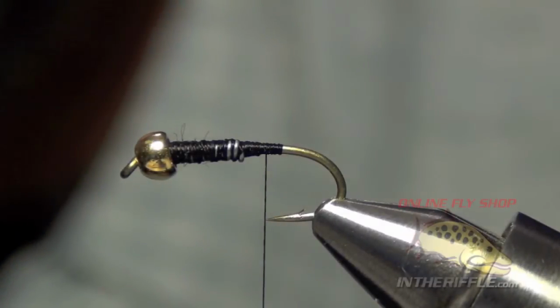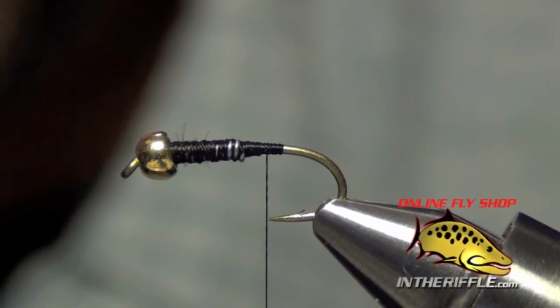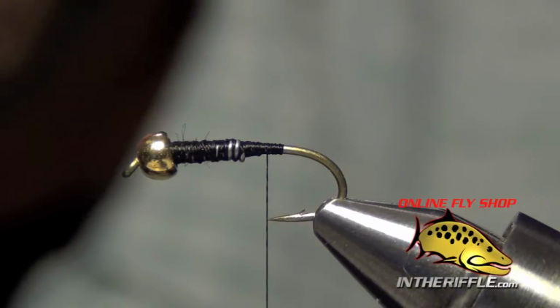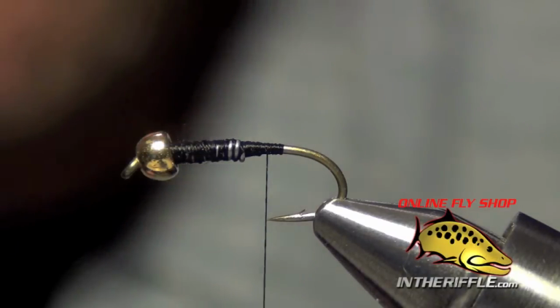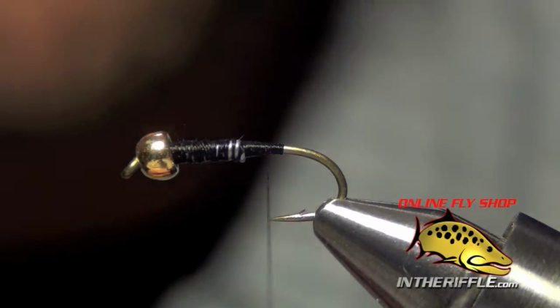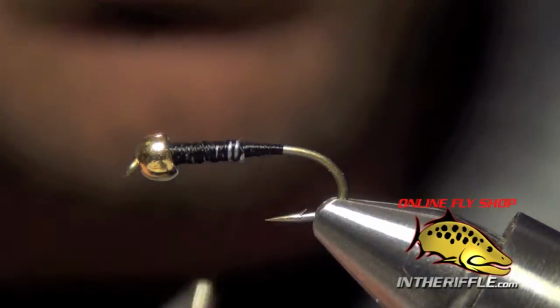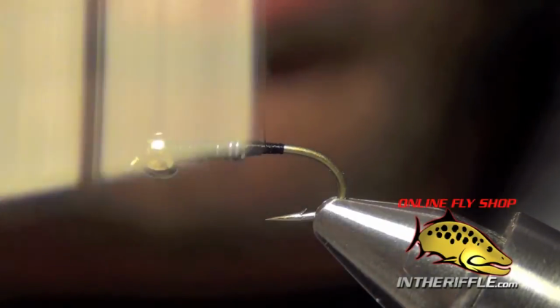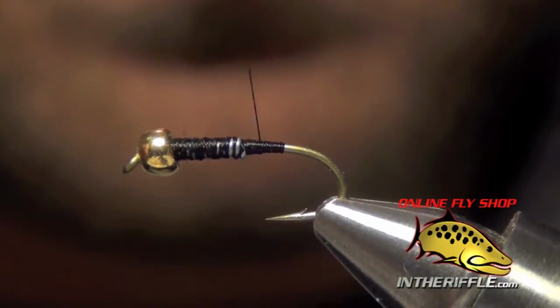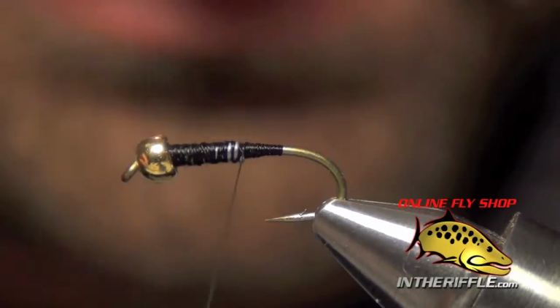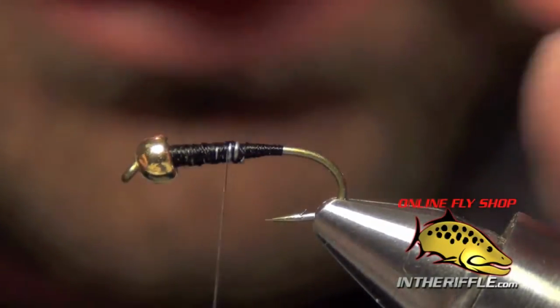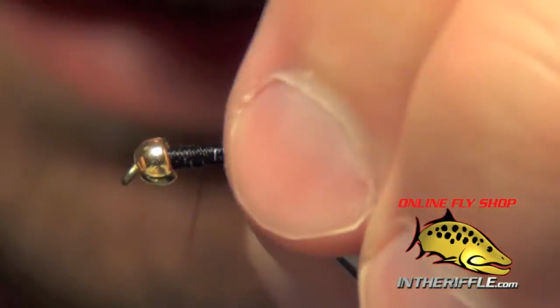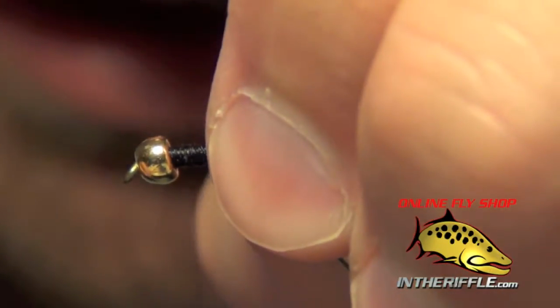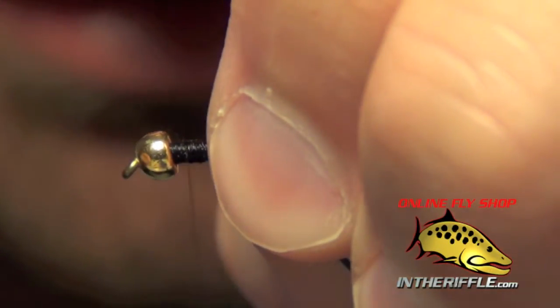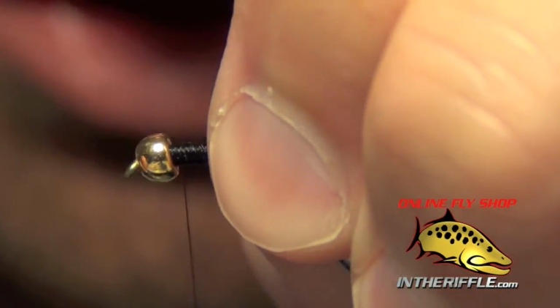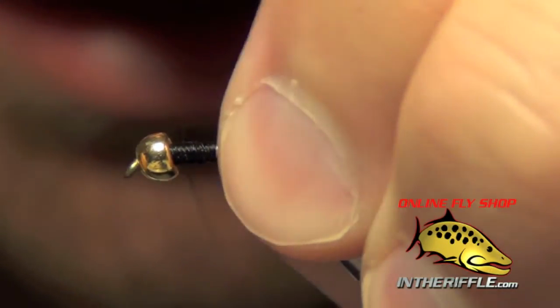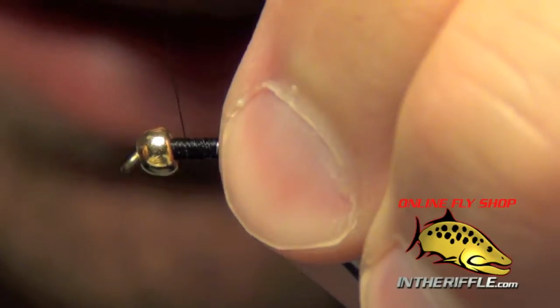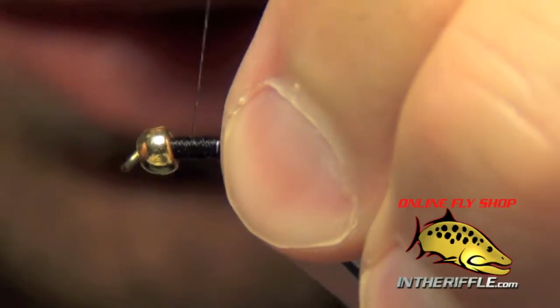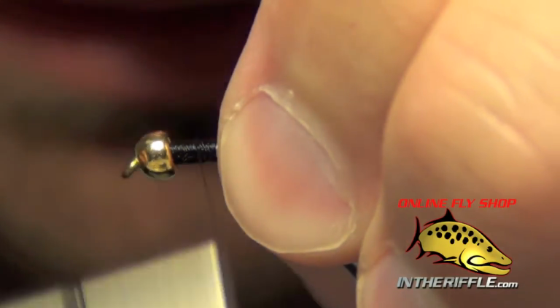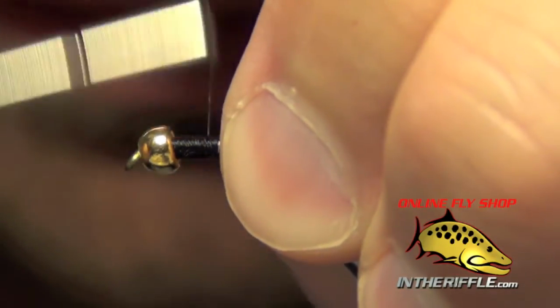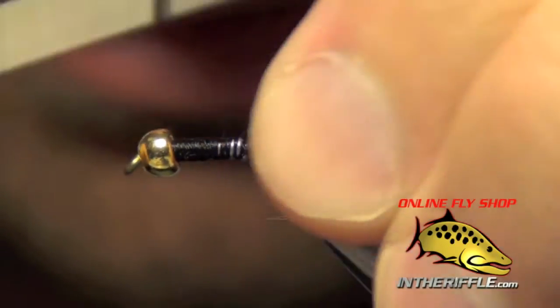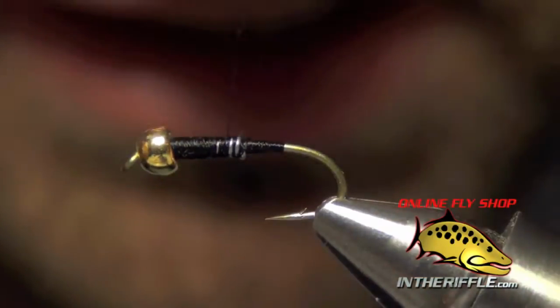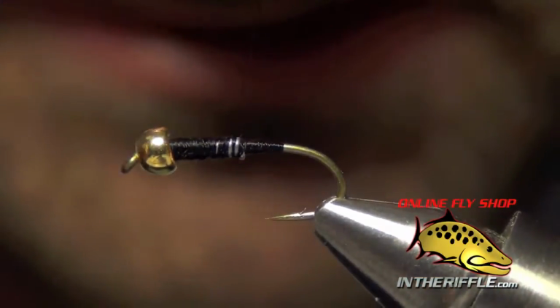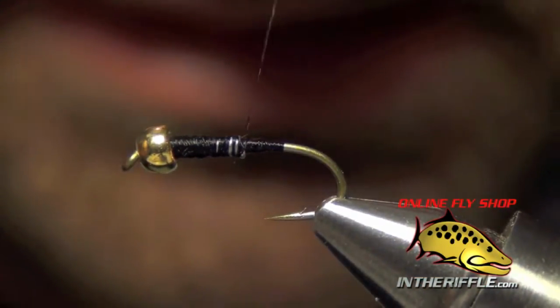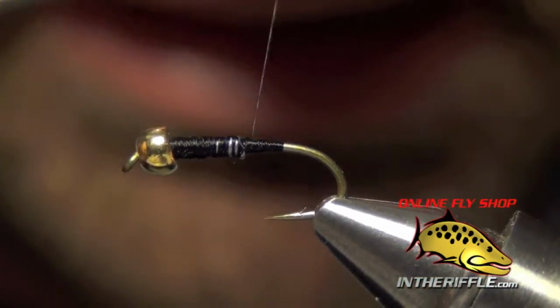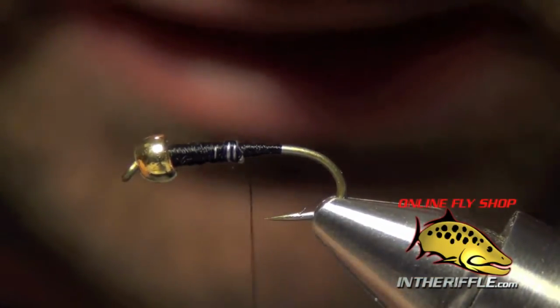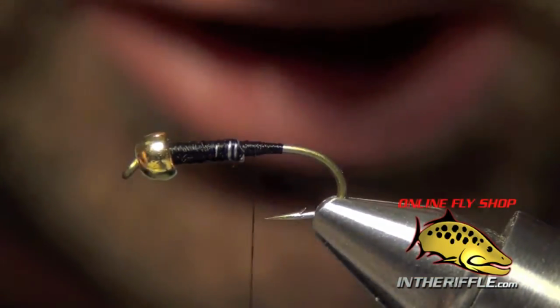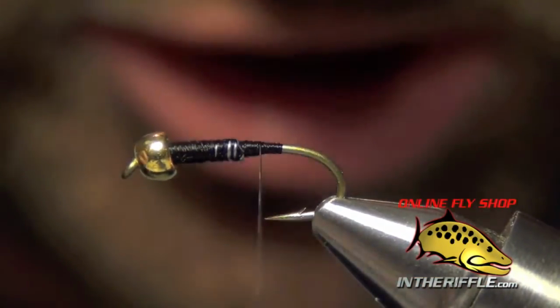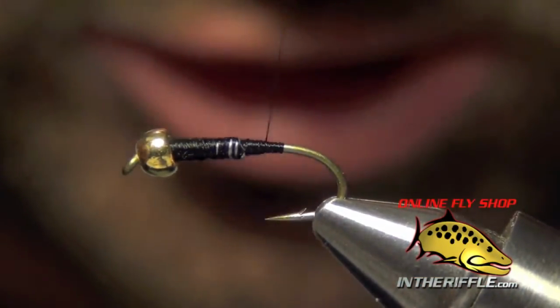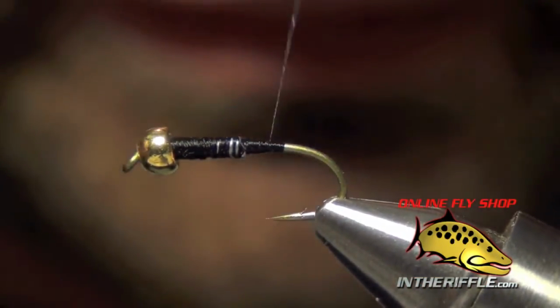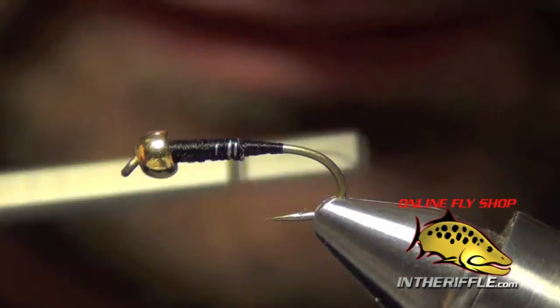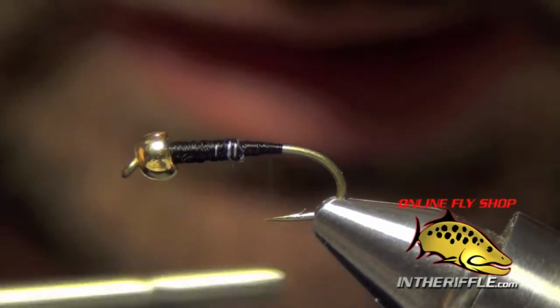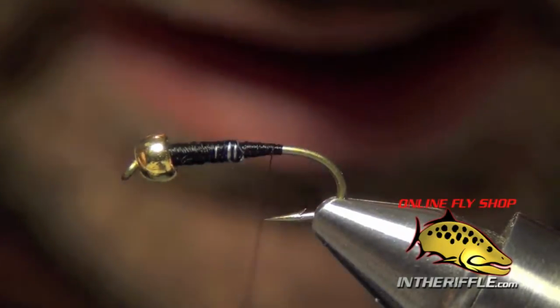Here we're going to tie a little fly called the Dark Lord. First thing I went ahead and did was just added a bead to the front of the fly. Then I laid down a little bit of 010 or 015 lead wire.